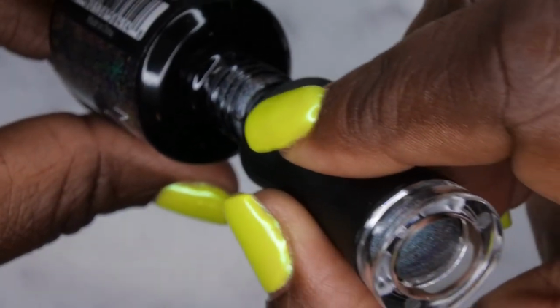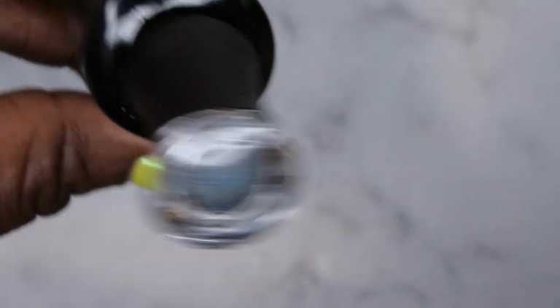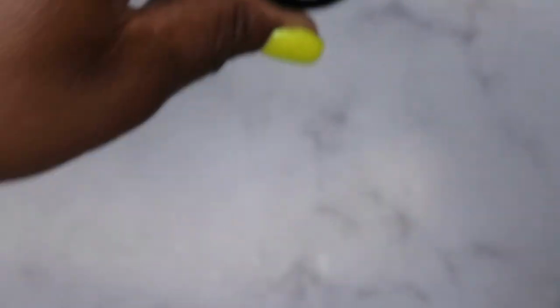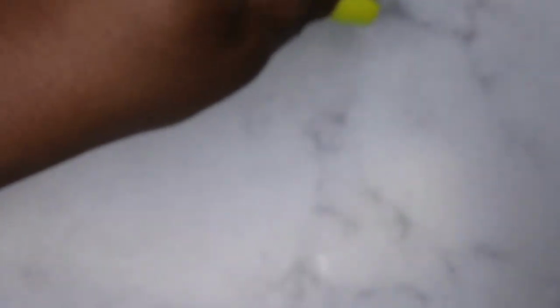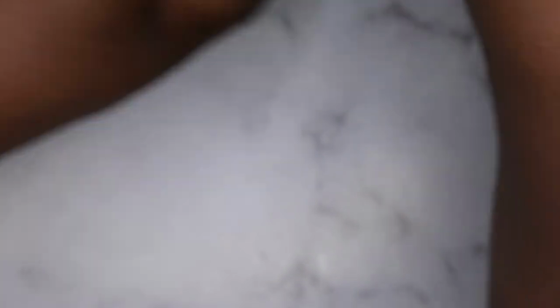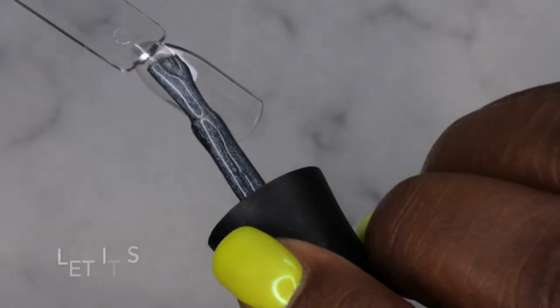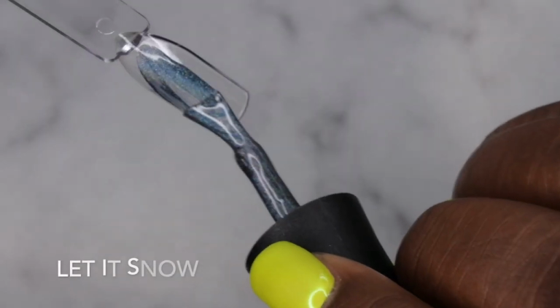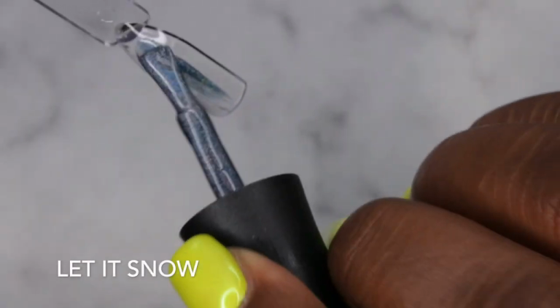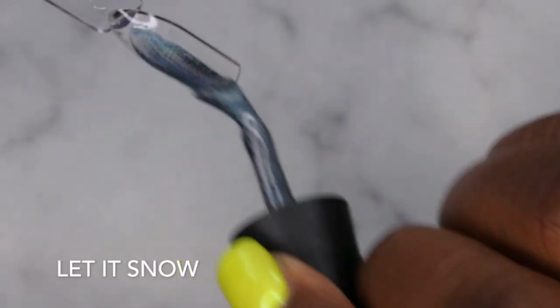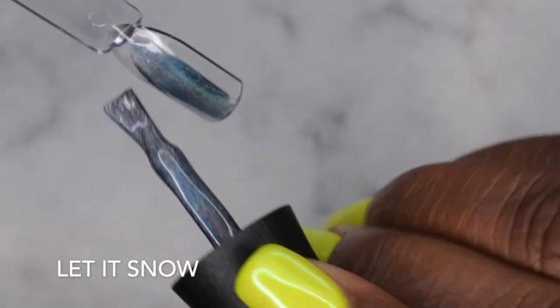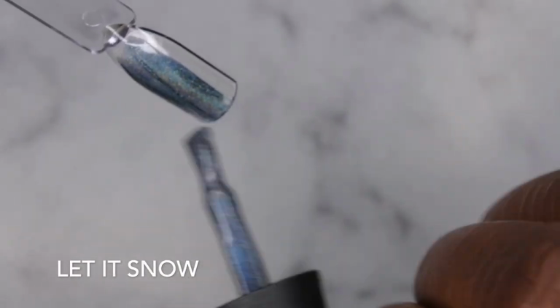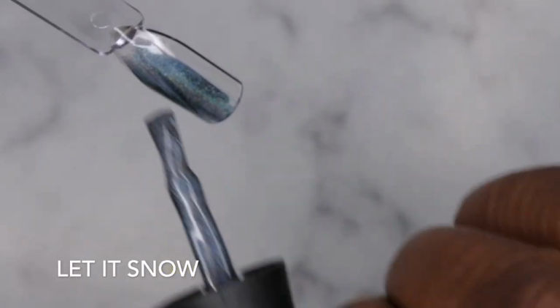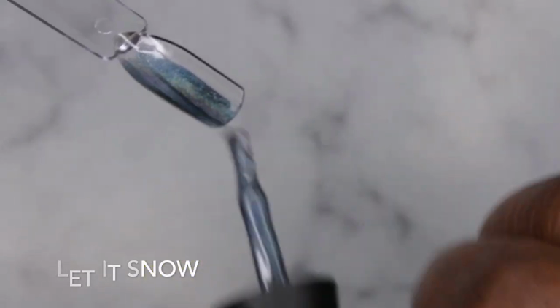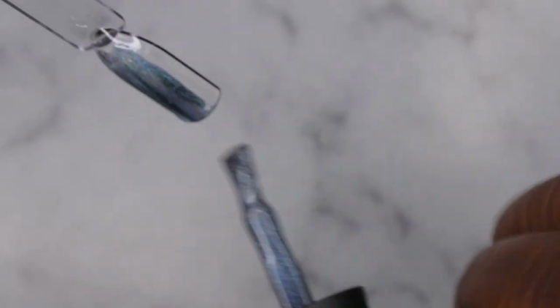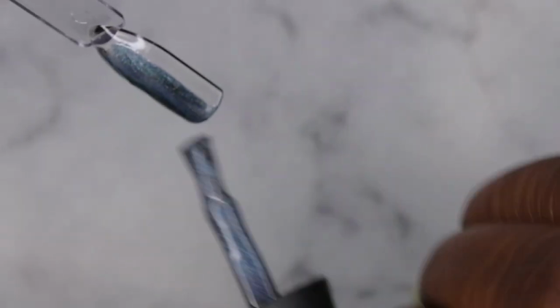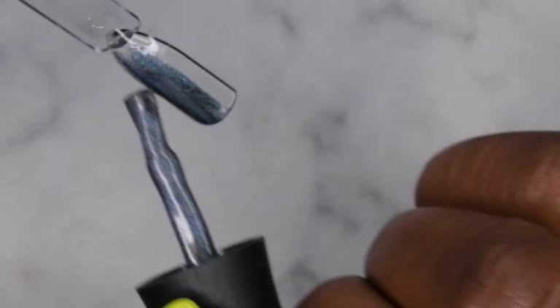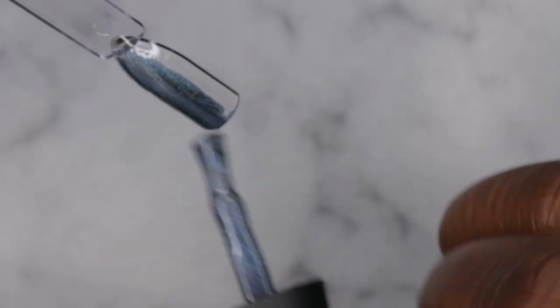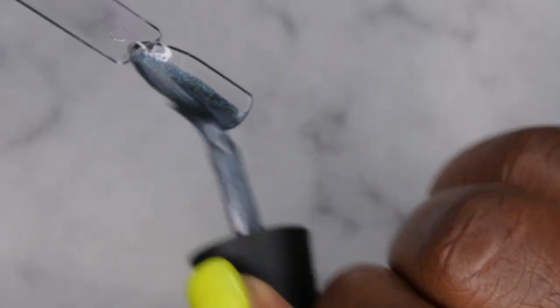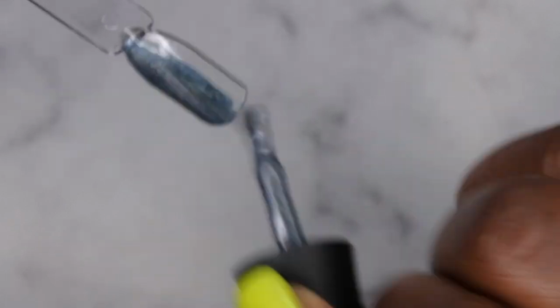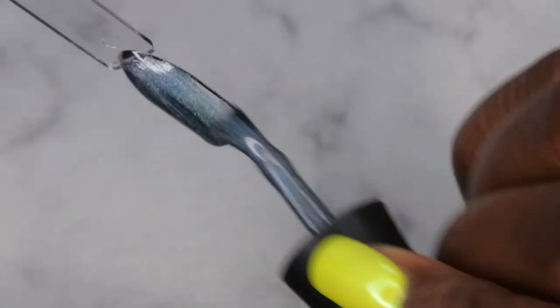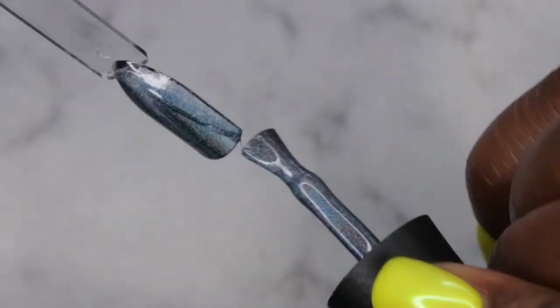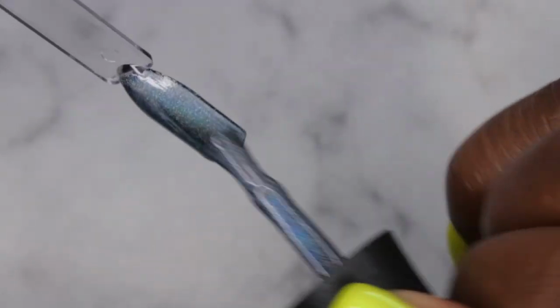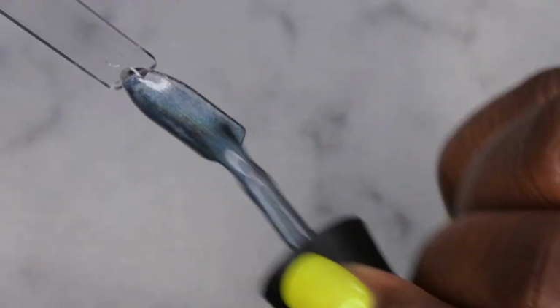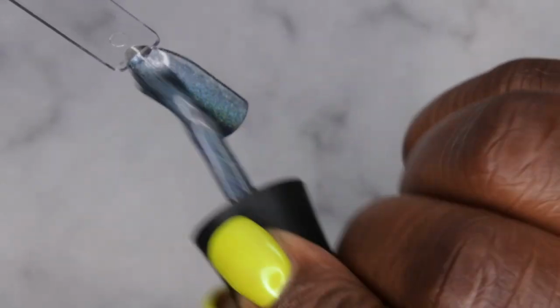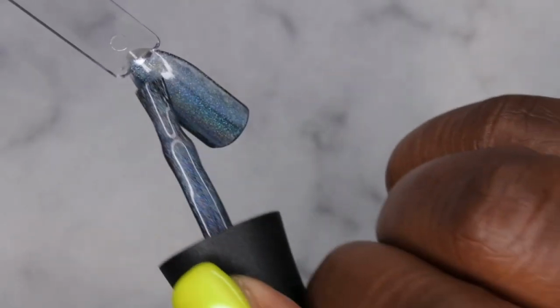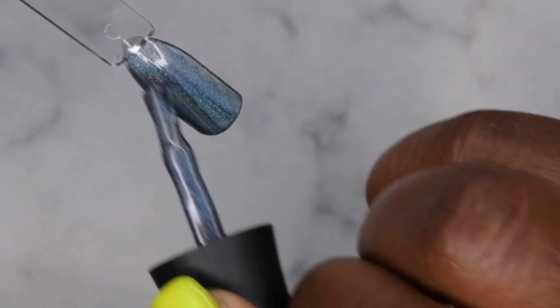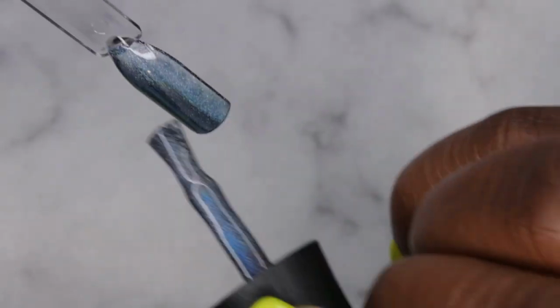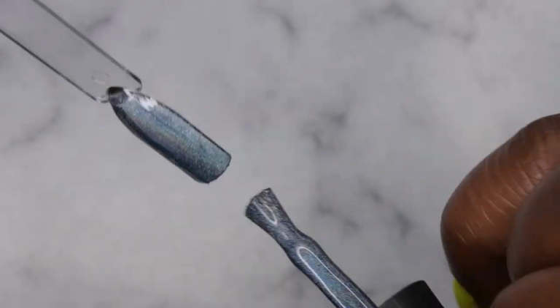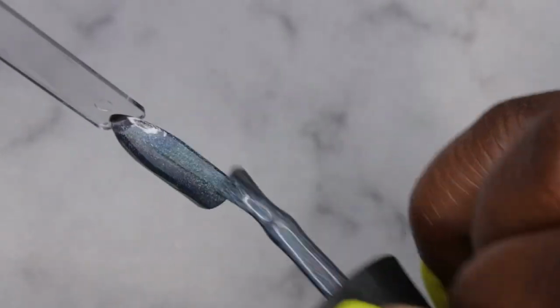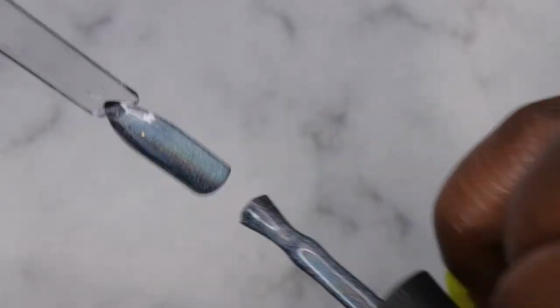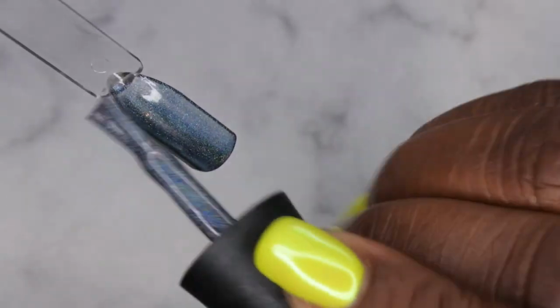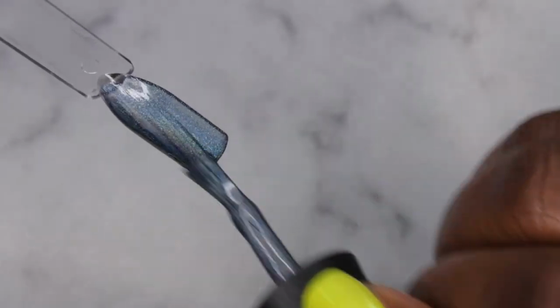I'm going to get these colors swatched out for you really quick. The shift to it is just nothing like I've ever seen before — it kind of looks like a galaxy polish, but I don't think it's magnetic.